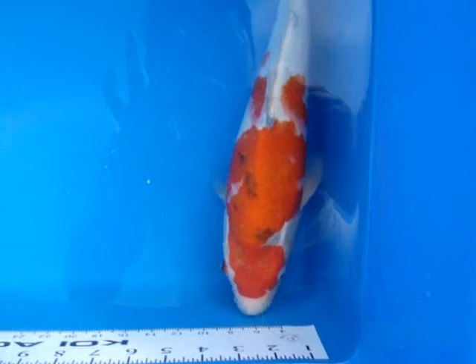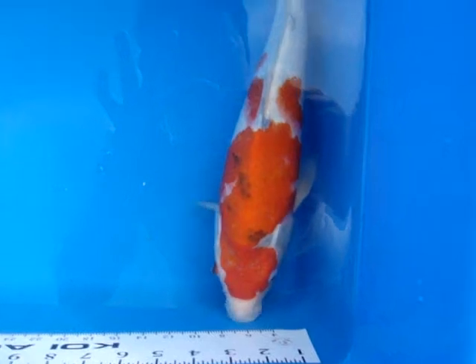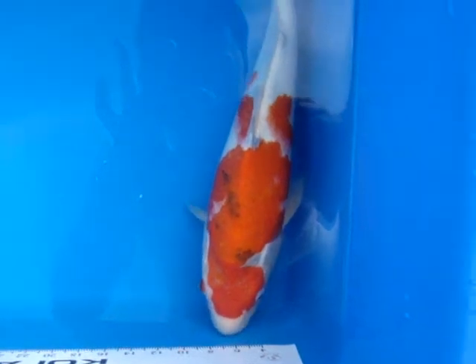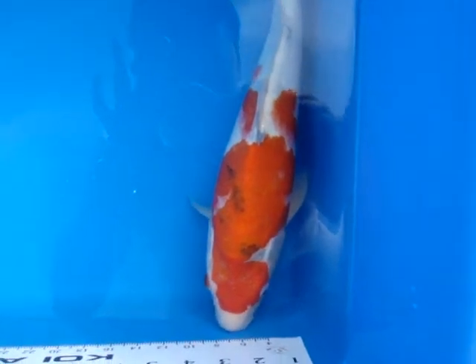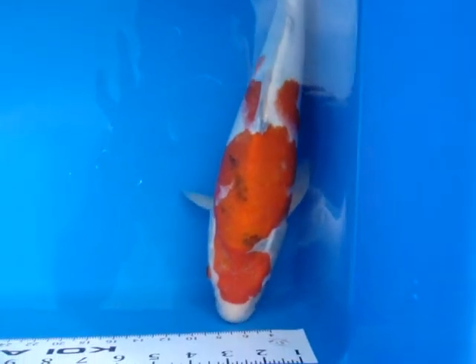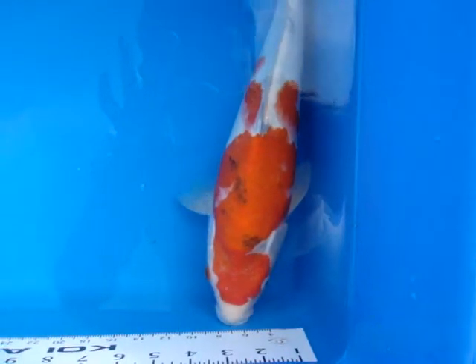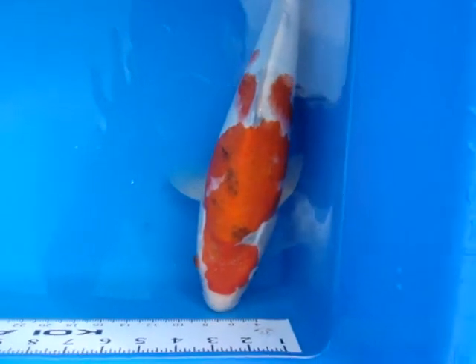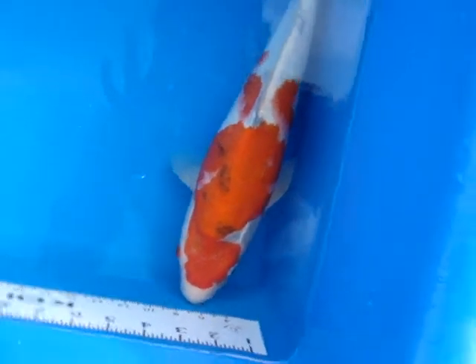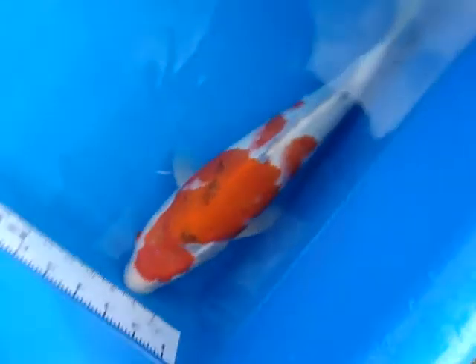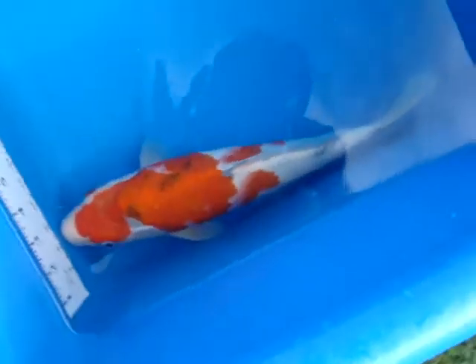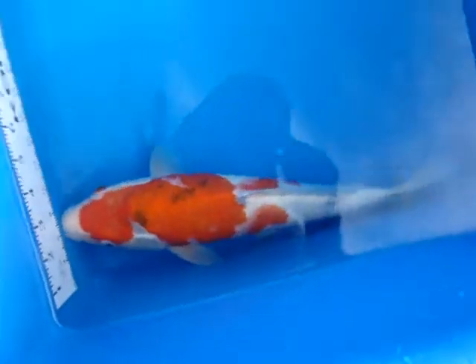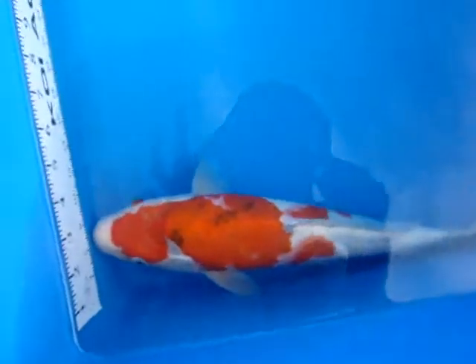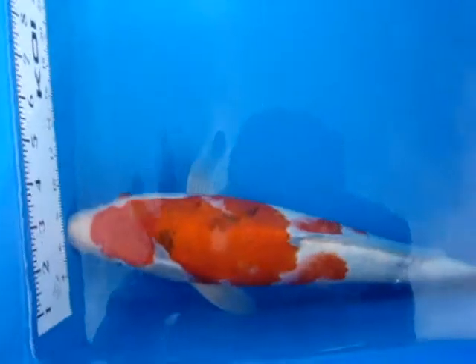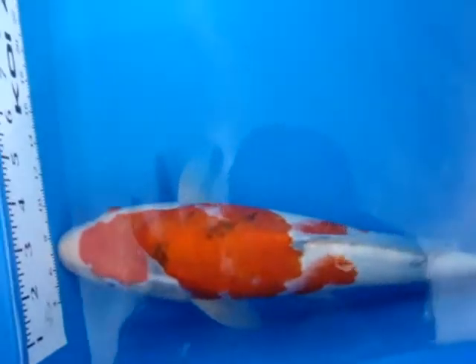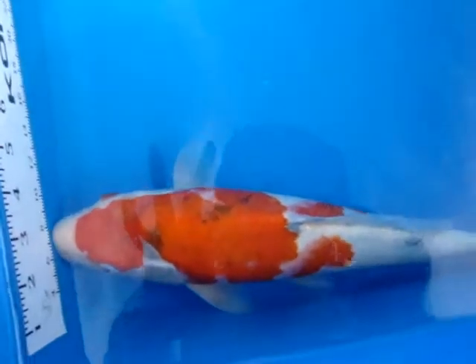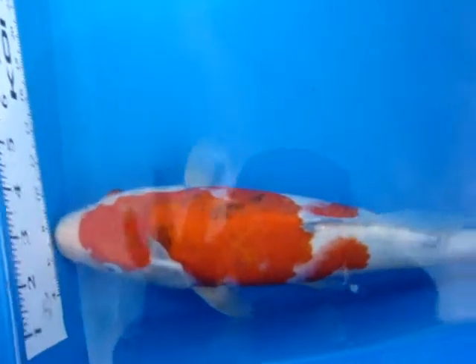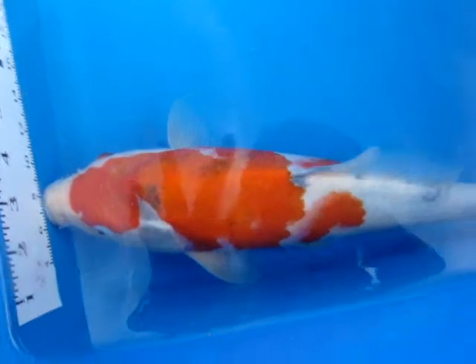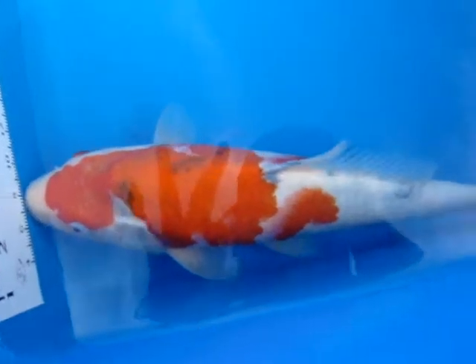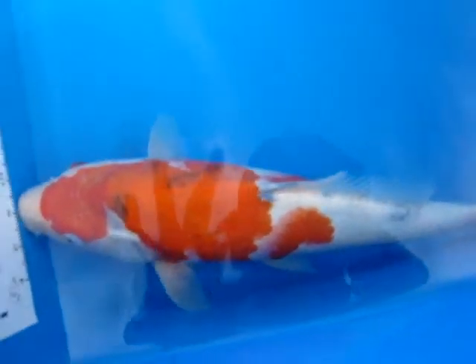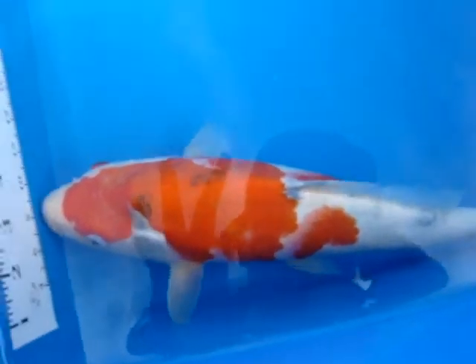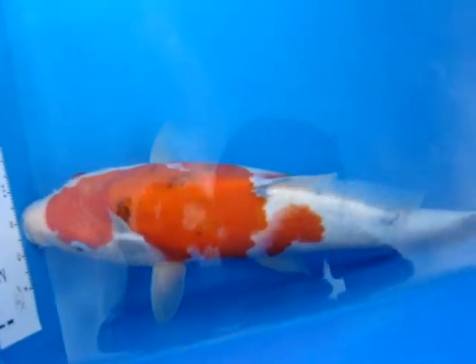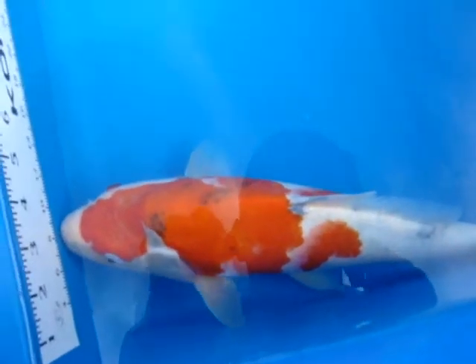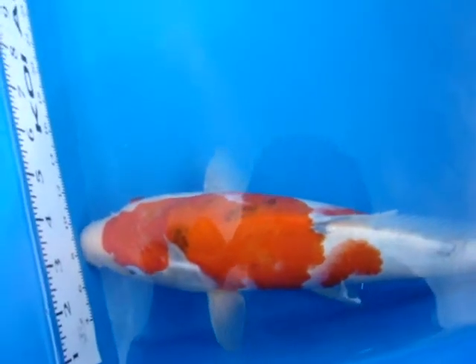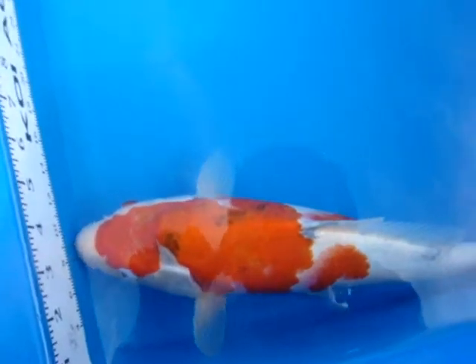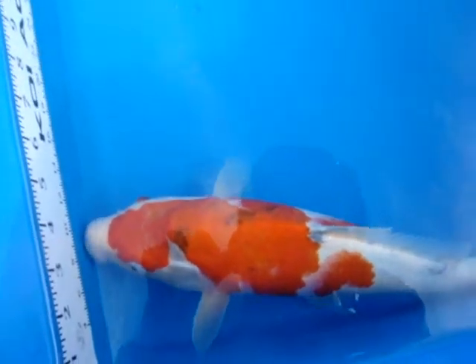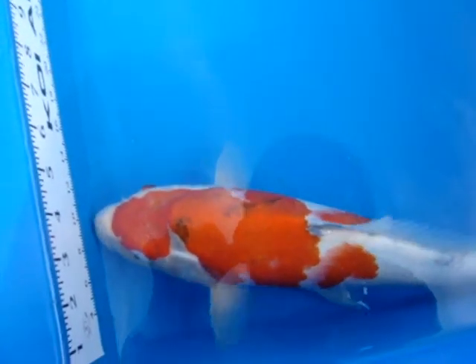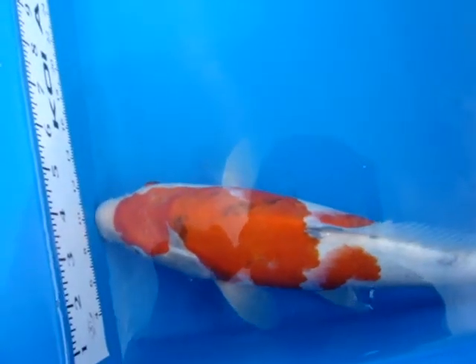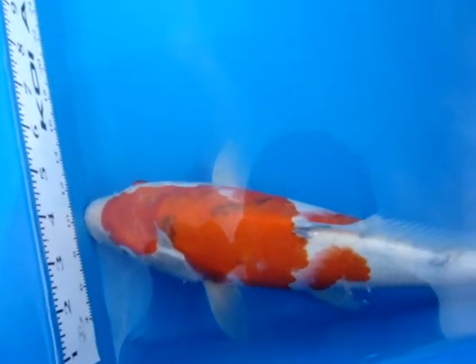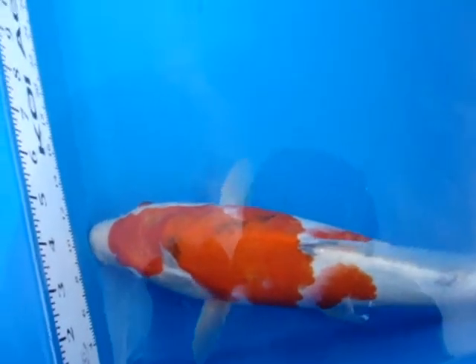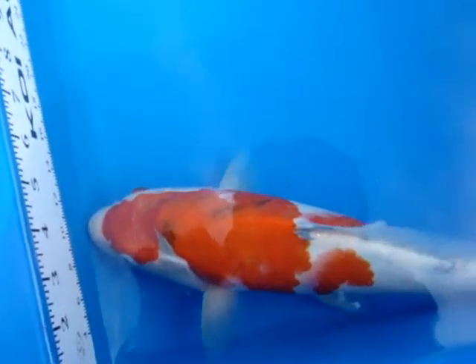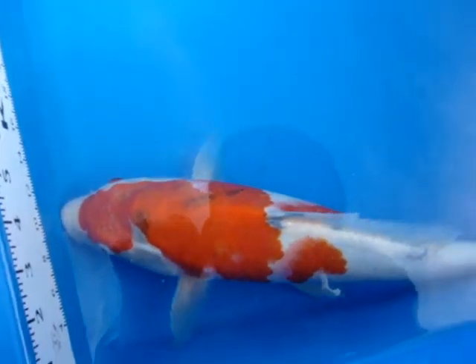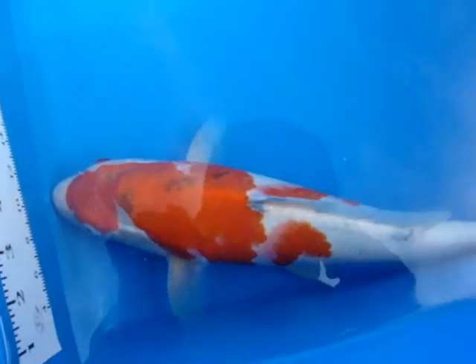Okay, so this is duck sotero. Take a look at her really nice. Looks like she's grown quite a bit from when I got her.